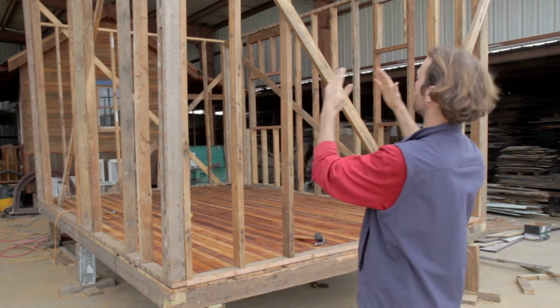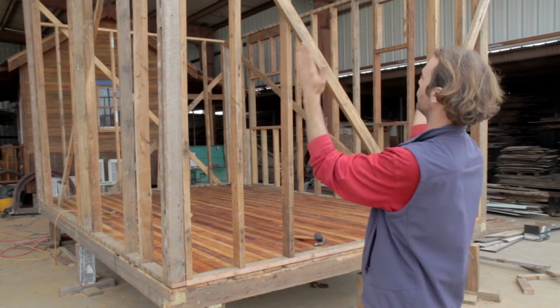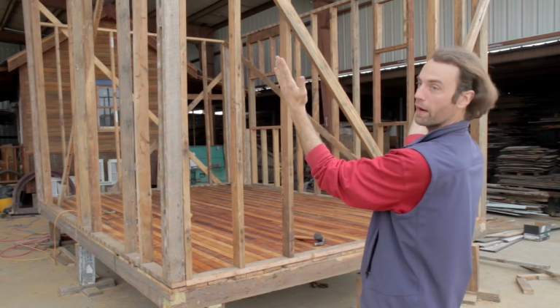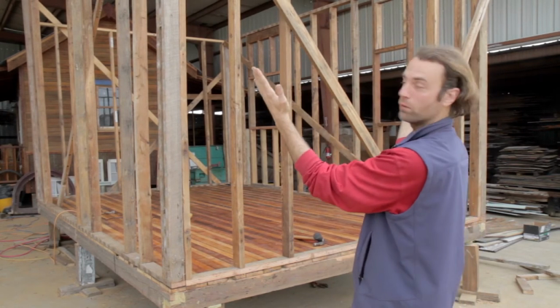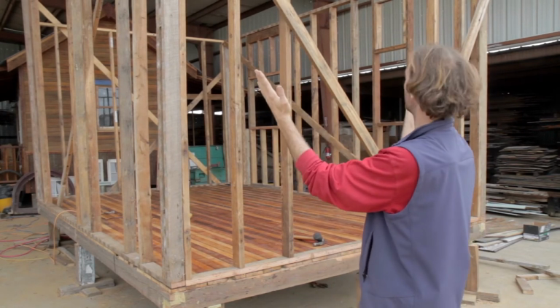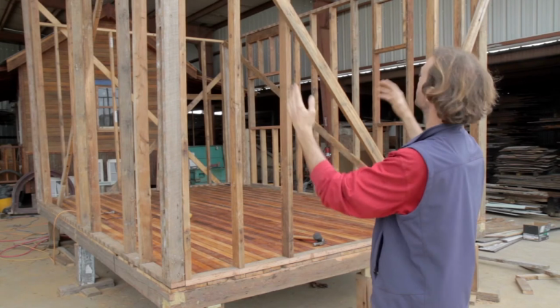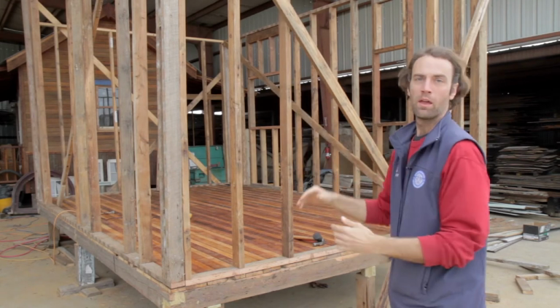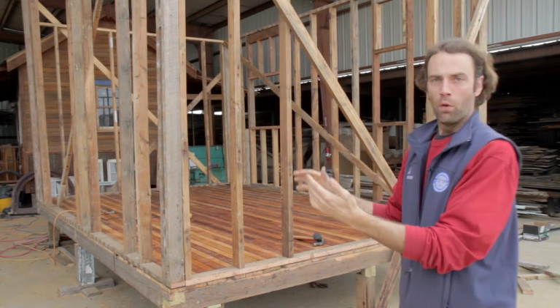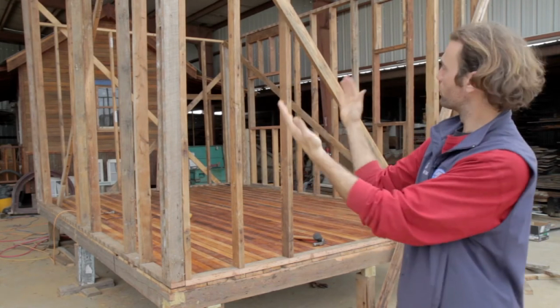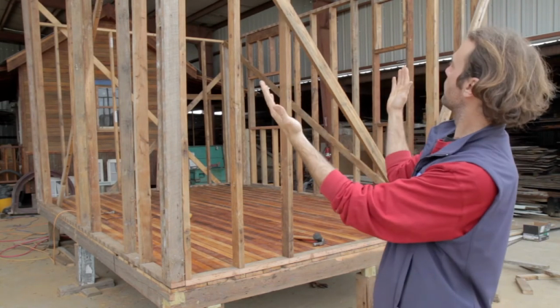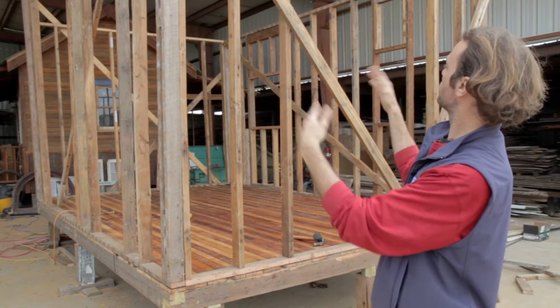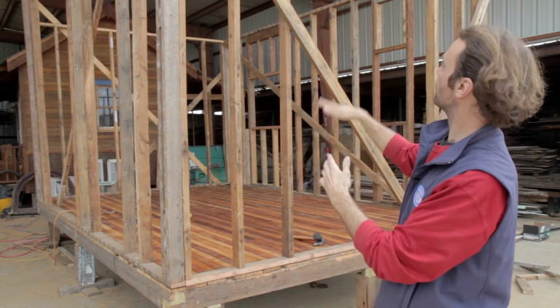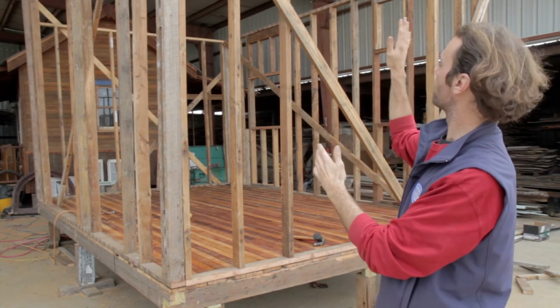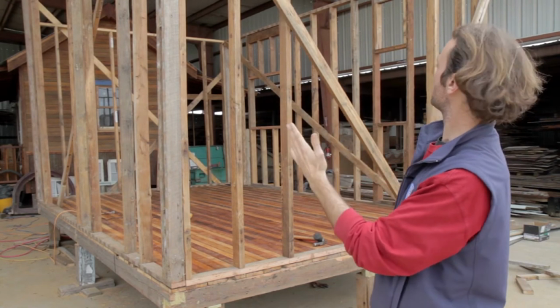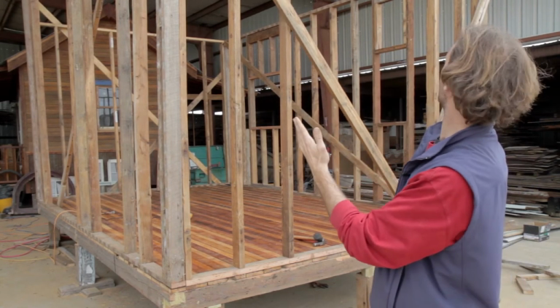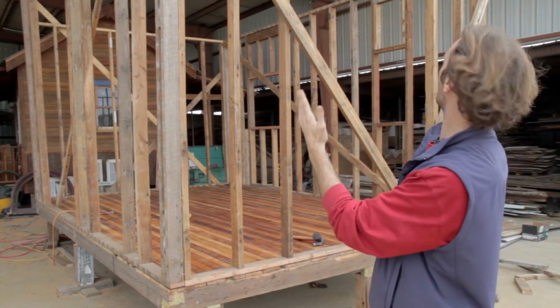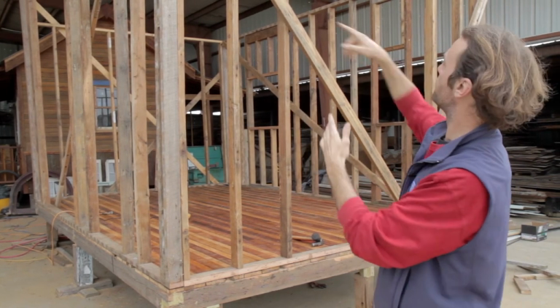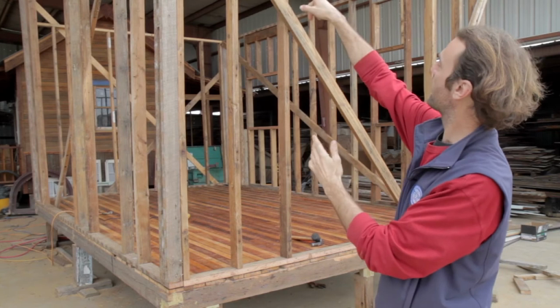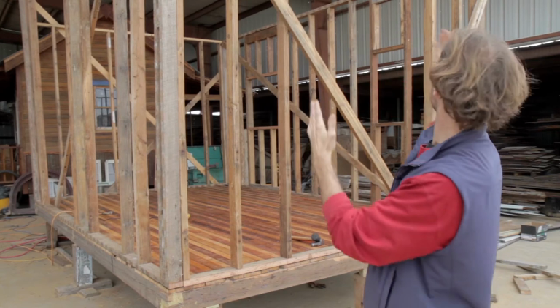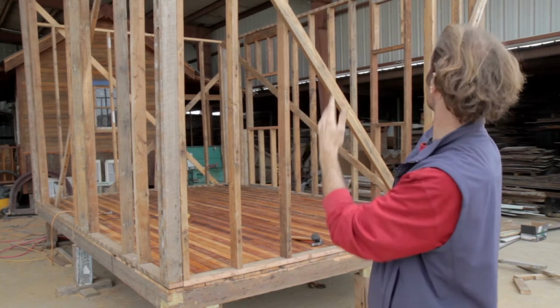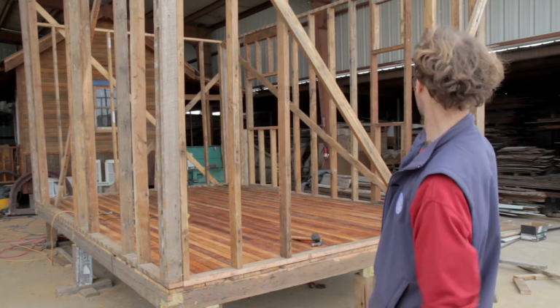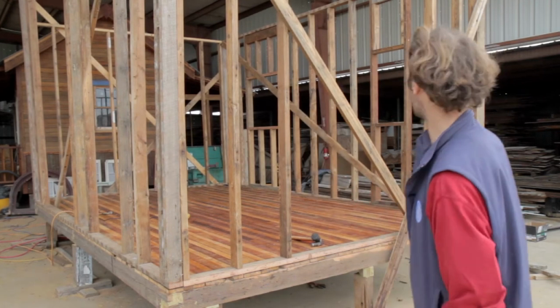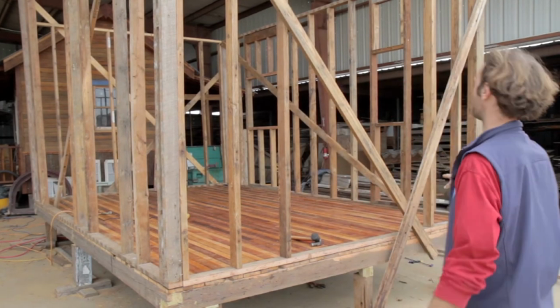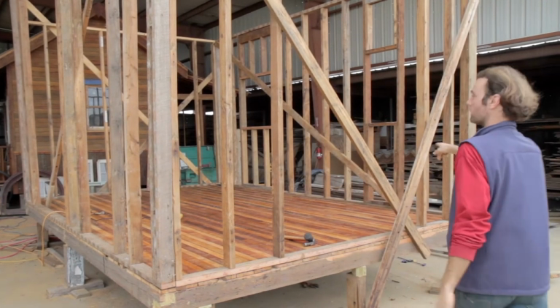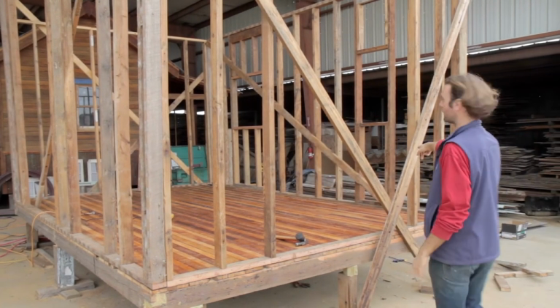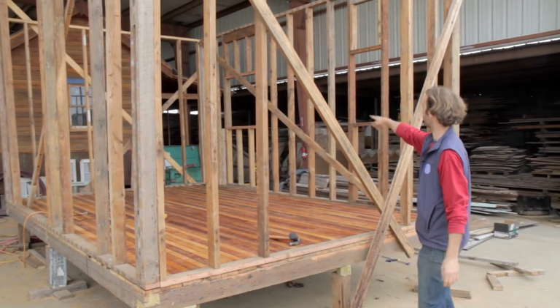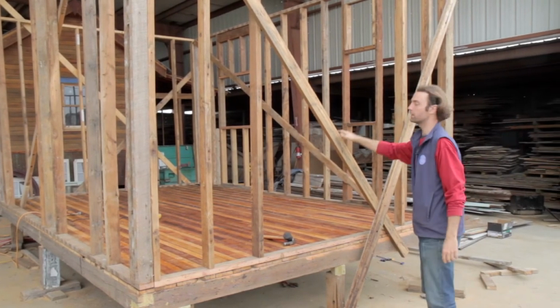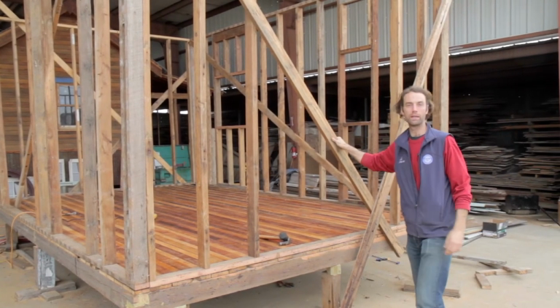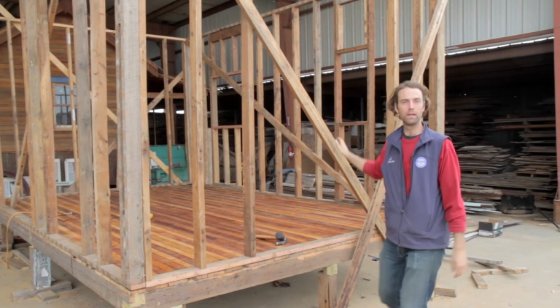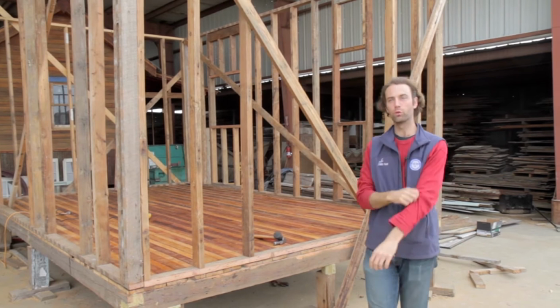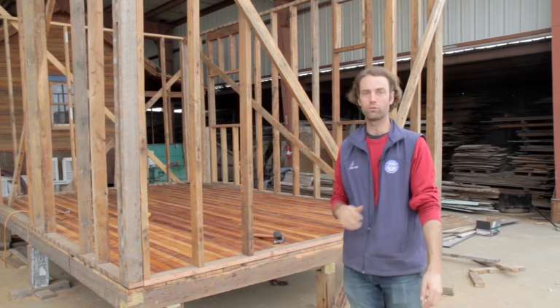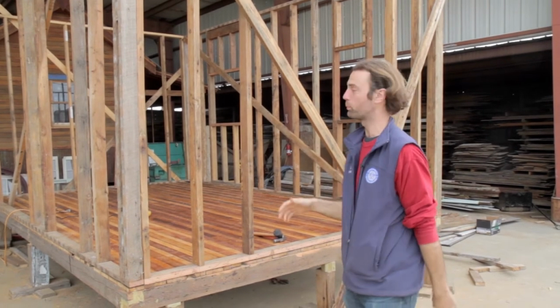These two walls were hanging out like this, these two walls were hanging out like this. The end walls were raised and then all of it's been tacked together with nails, and all of this bracing that you see — everything running diagonal right now — is just screwed in and it's temporary.